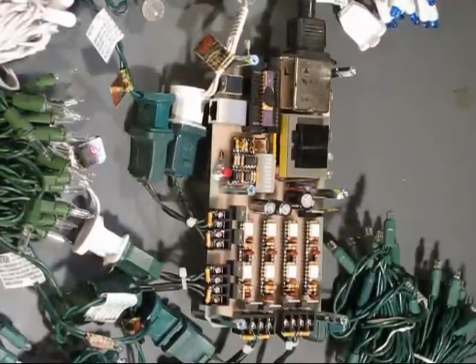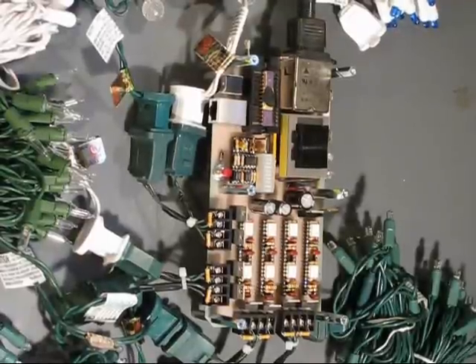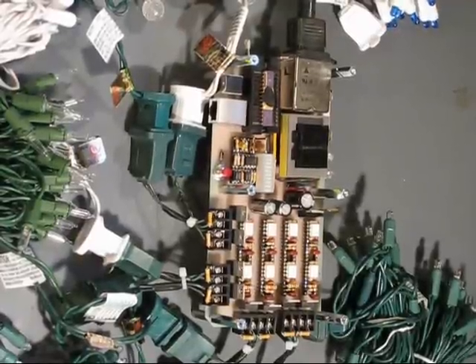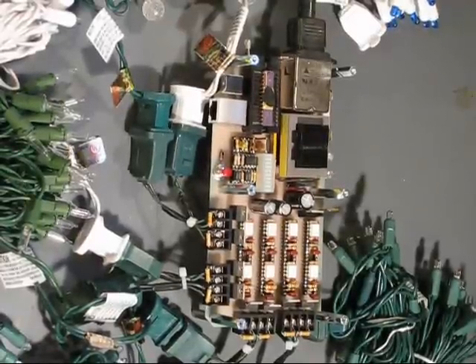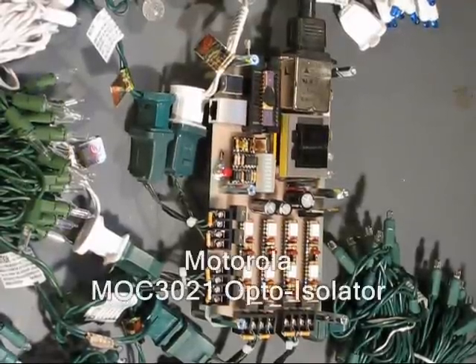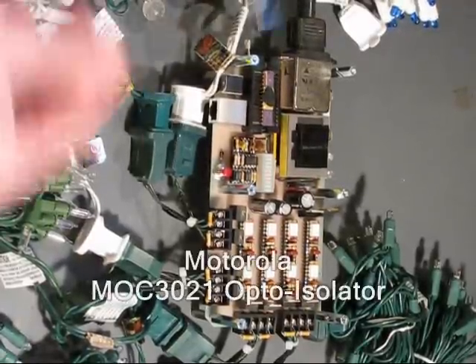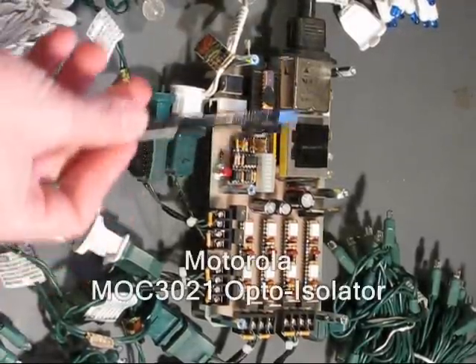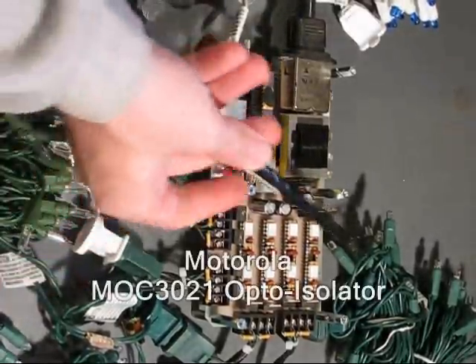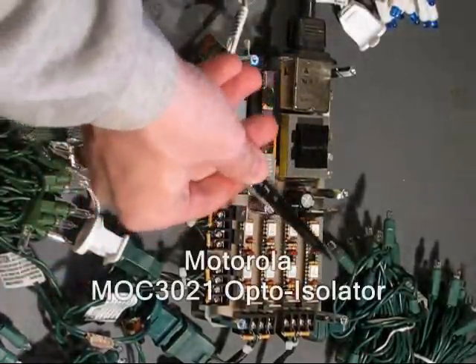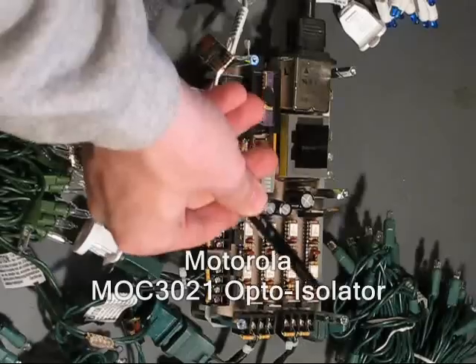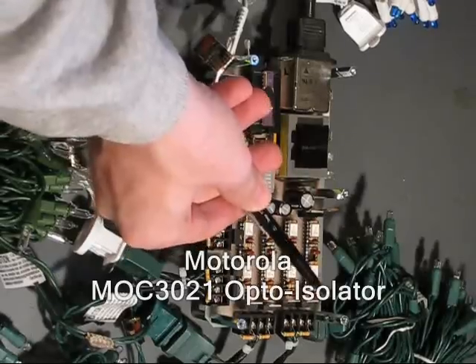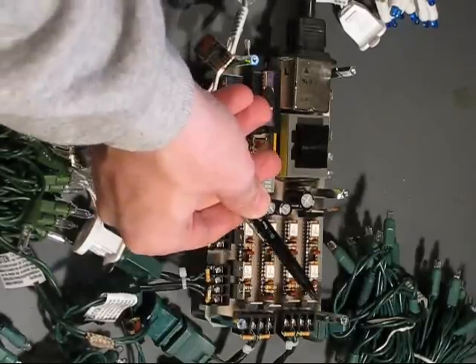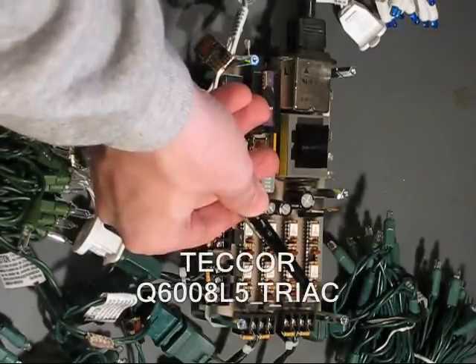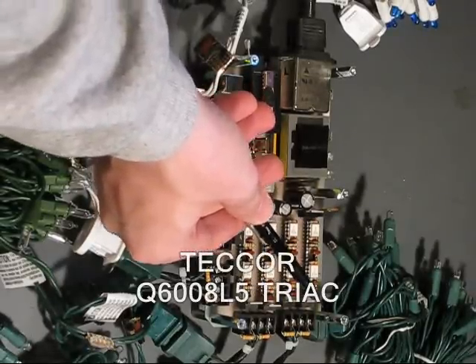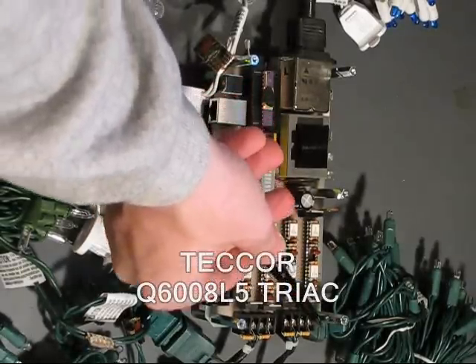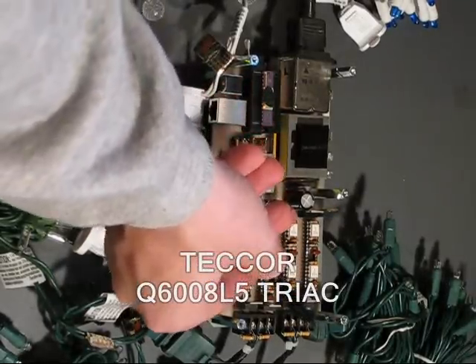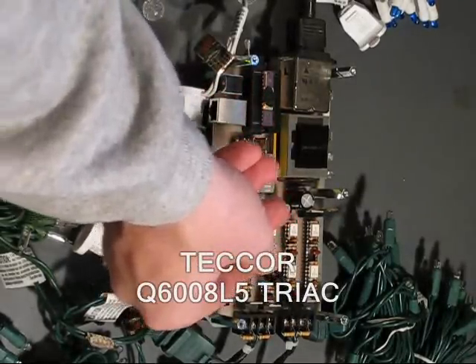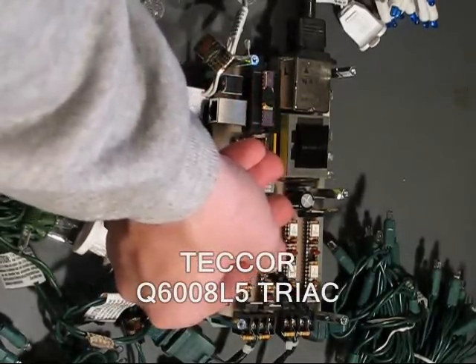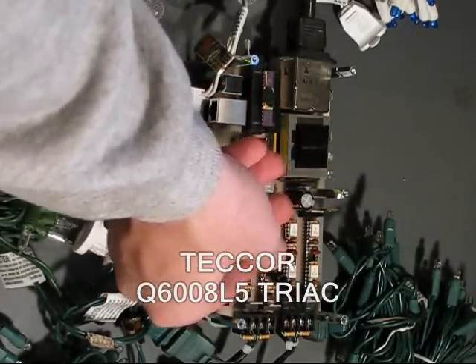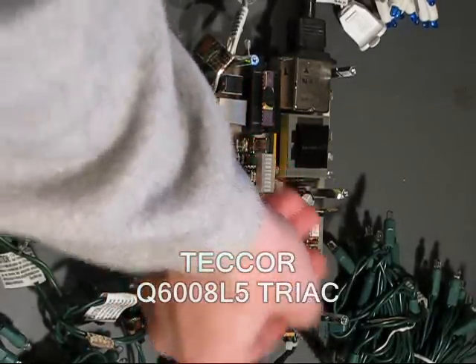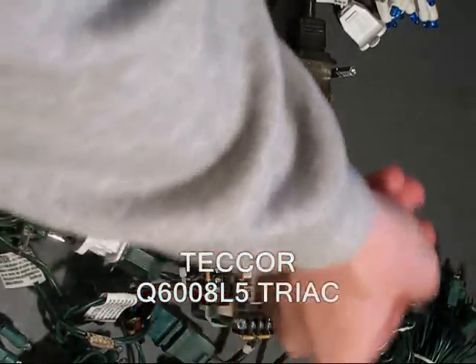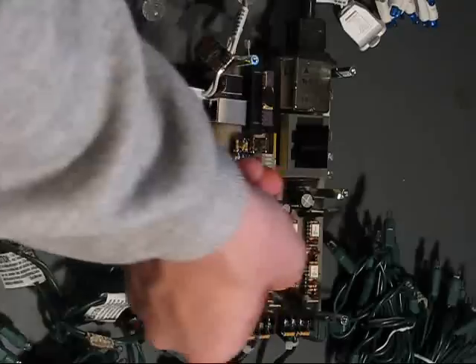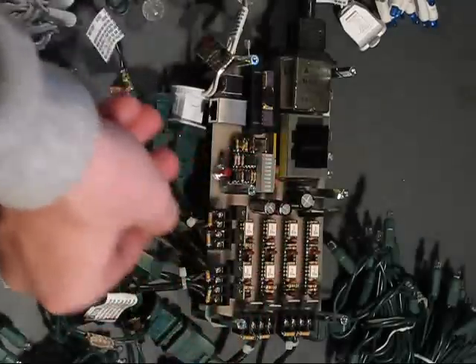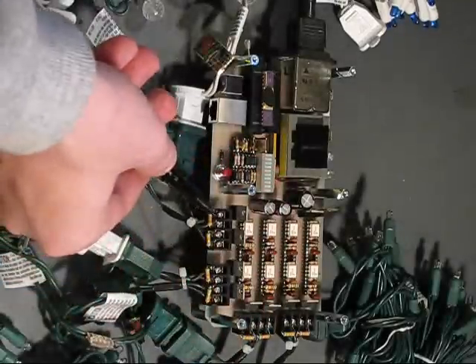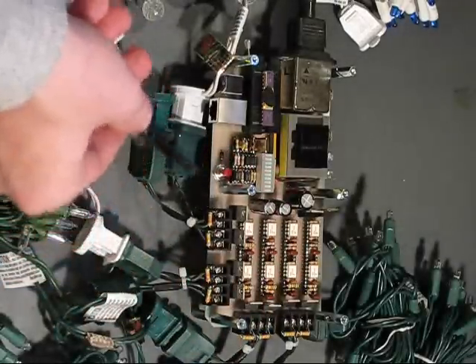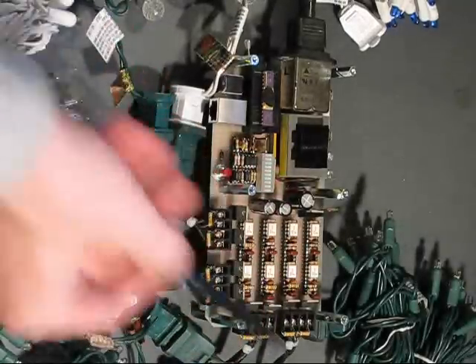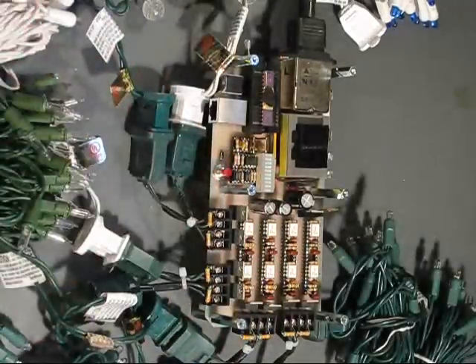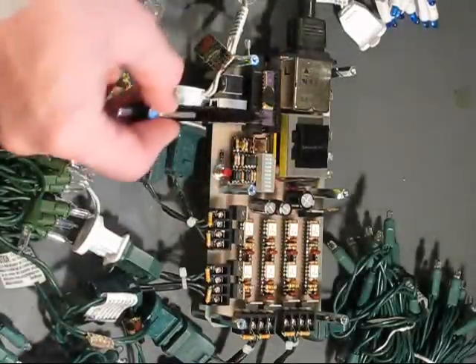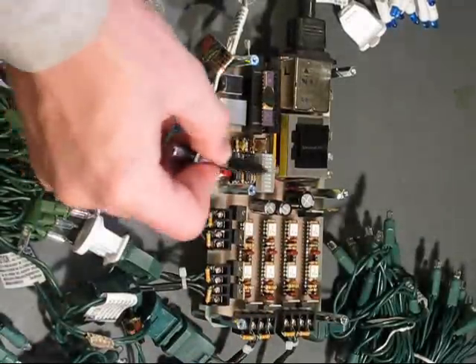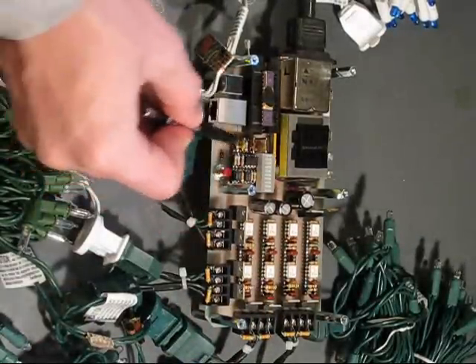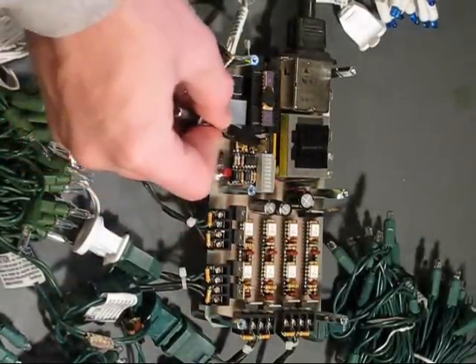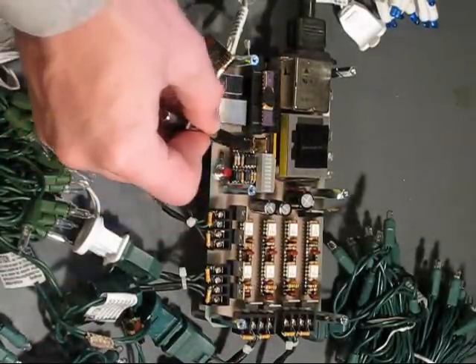I have 8 separate channels, each with their own opto-isolation and triac for power control, wired up with channel bleeder resistors for each of the 8 channels. I'm running the PIC micro on a 4 MHz crystal.